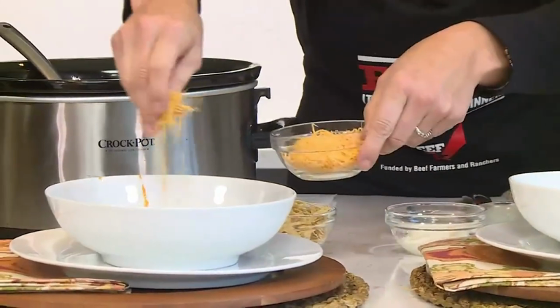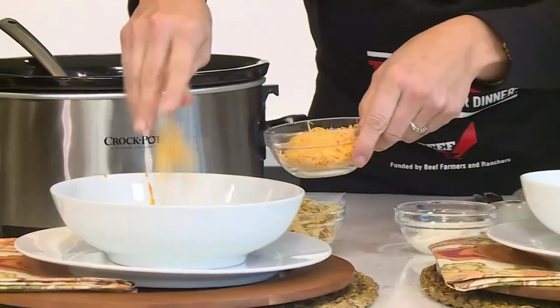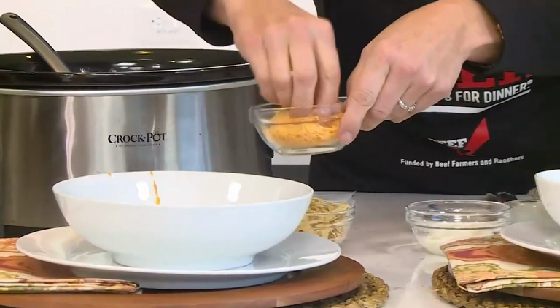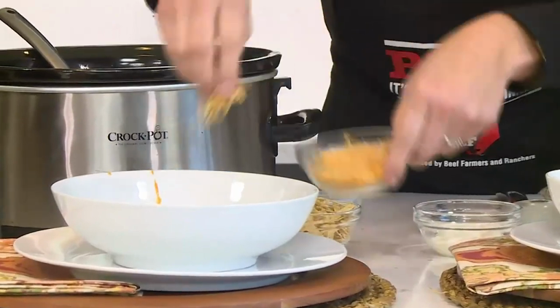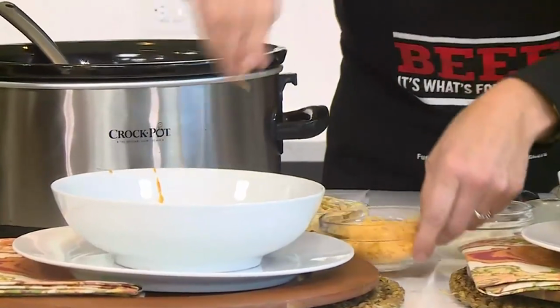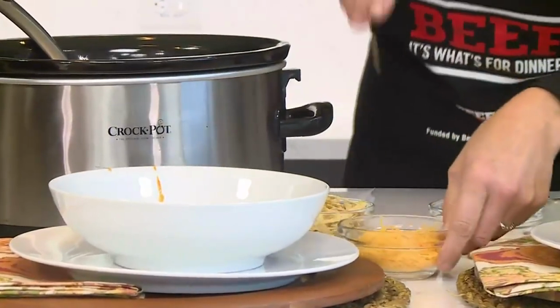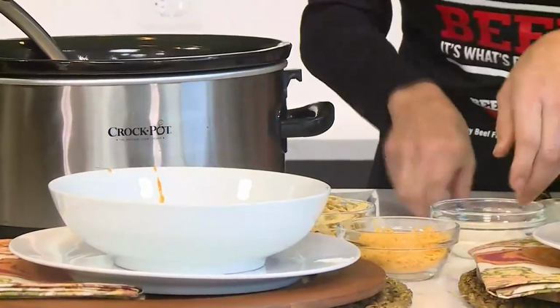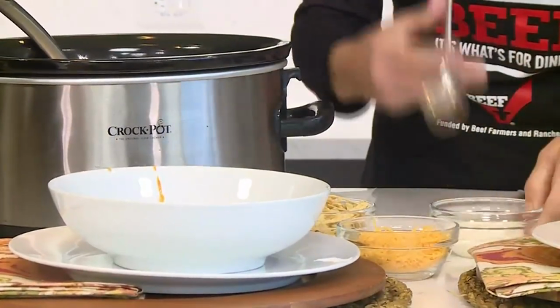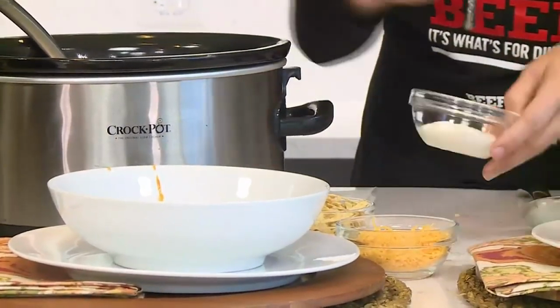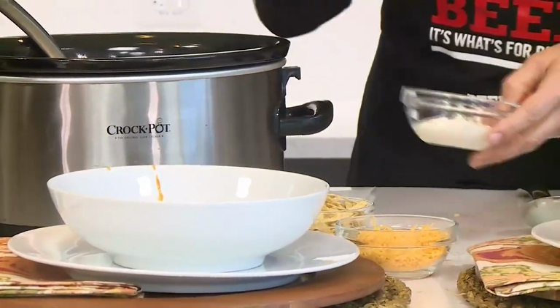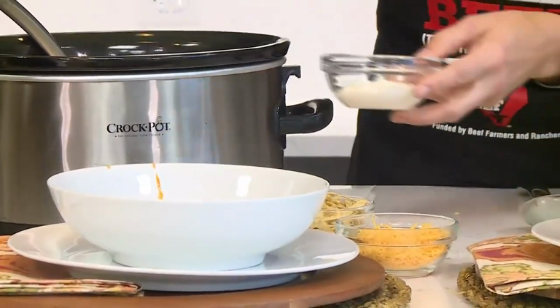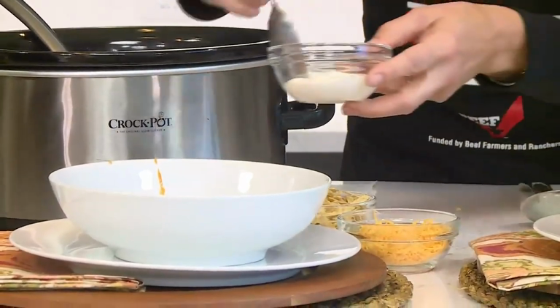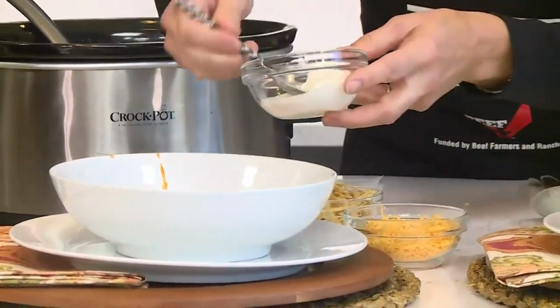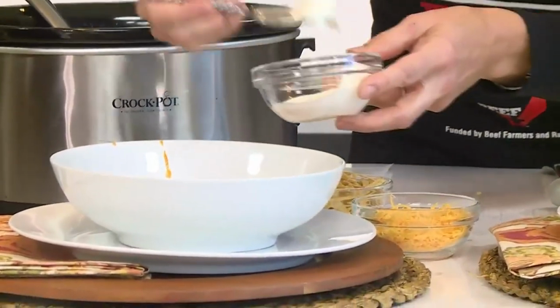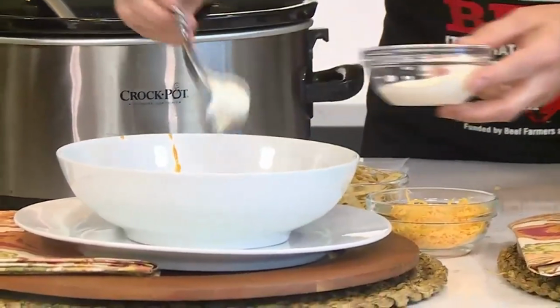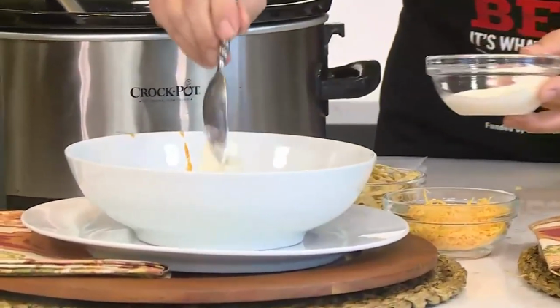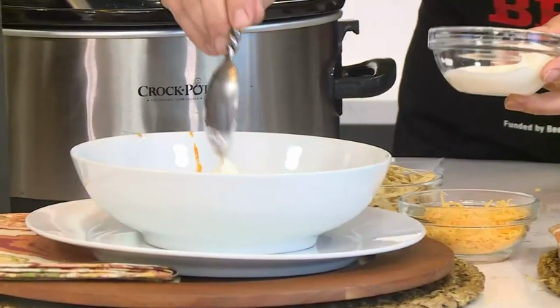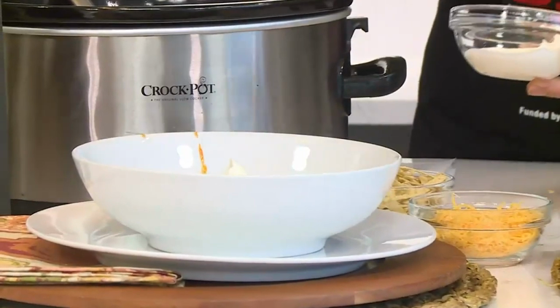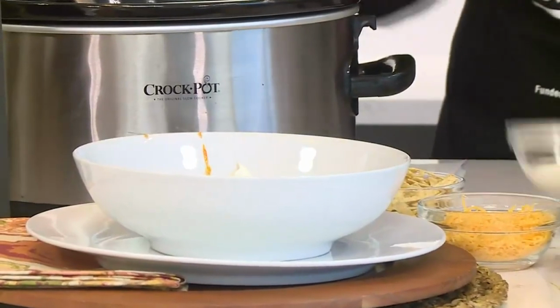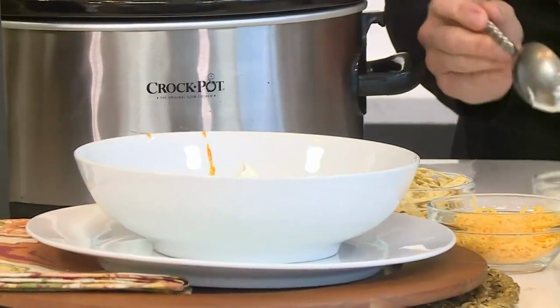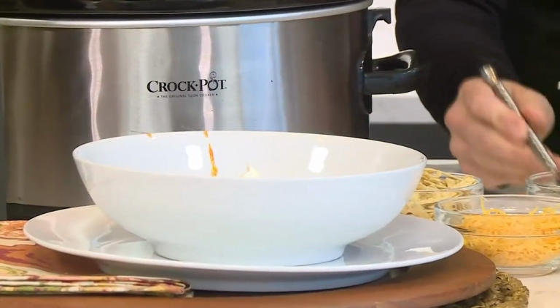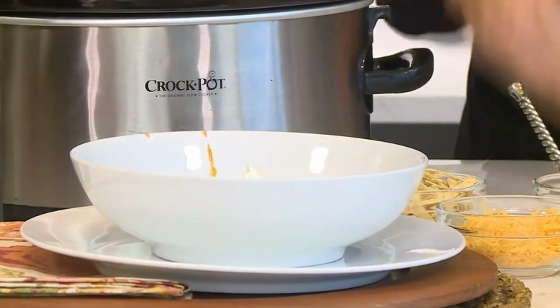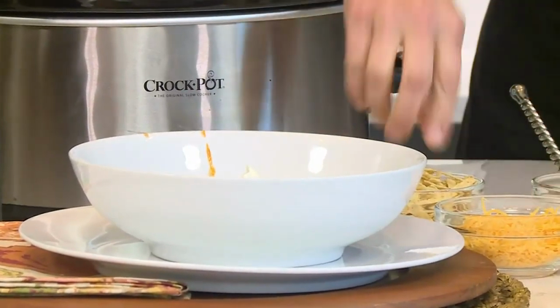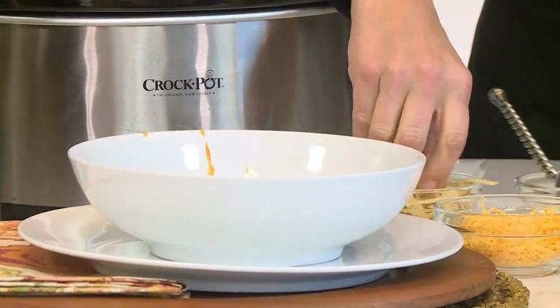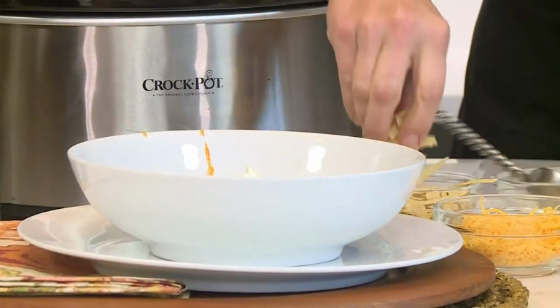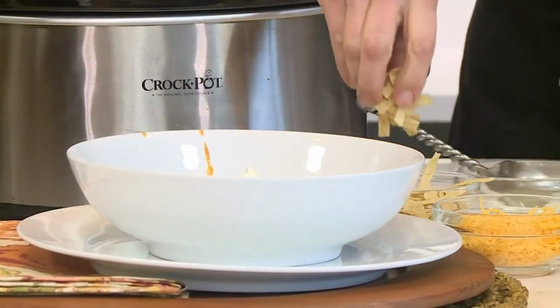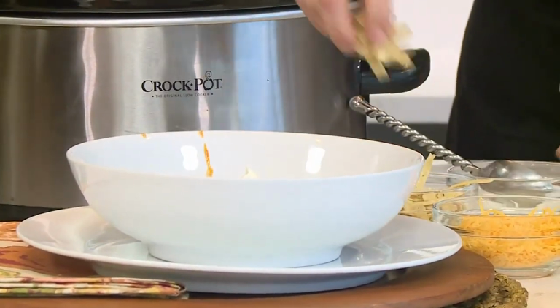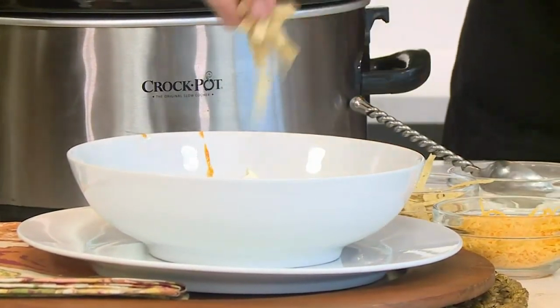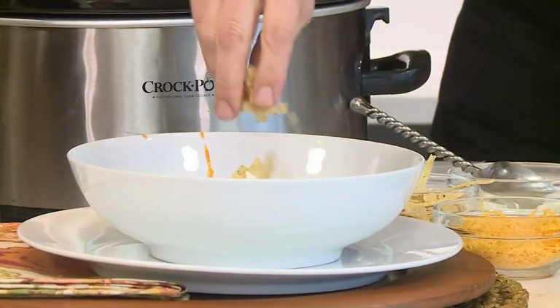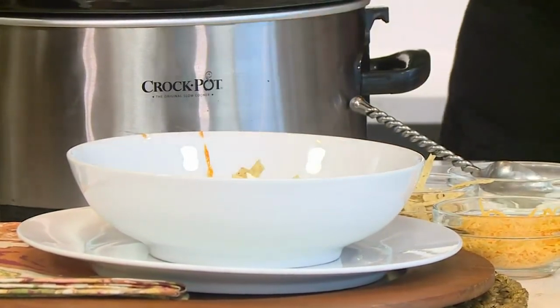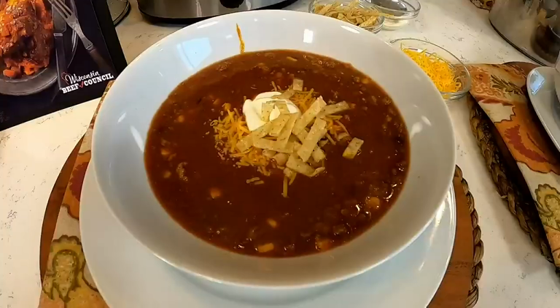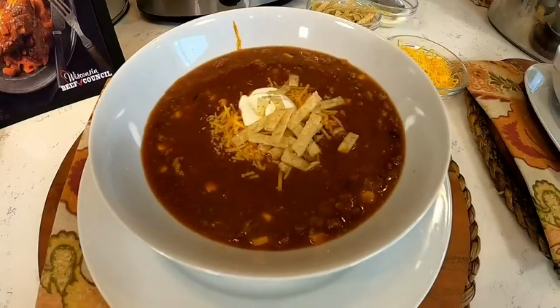It's soup season and football season. Top it with some great Wisconsin shredded cheese or some dairy sour cream — the more the merrier — and some tortilla strips. Super easy.